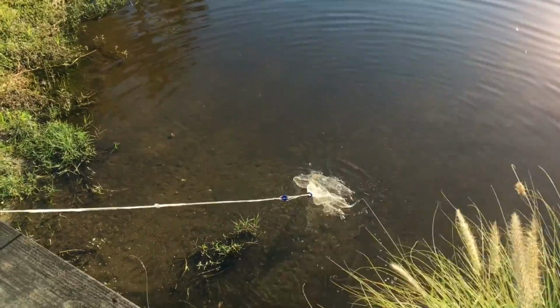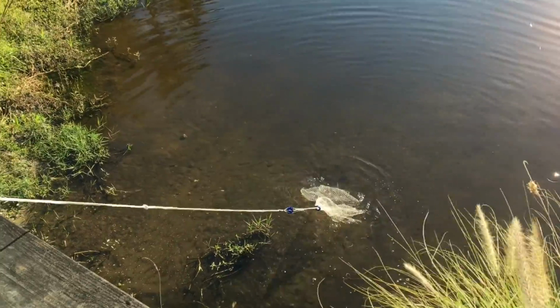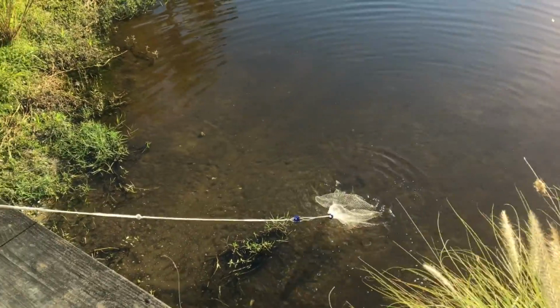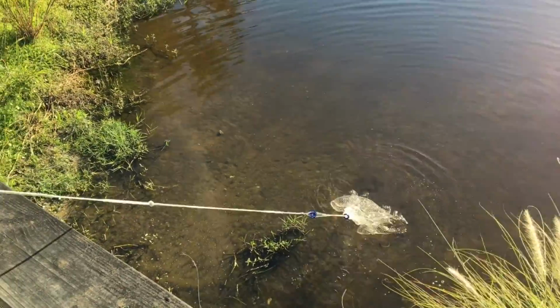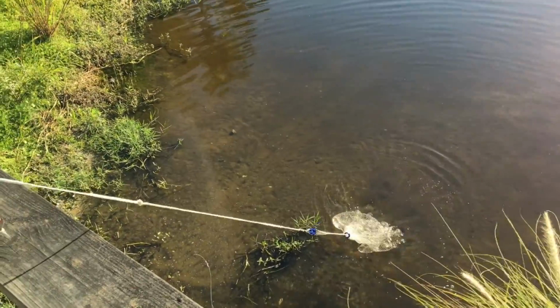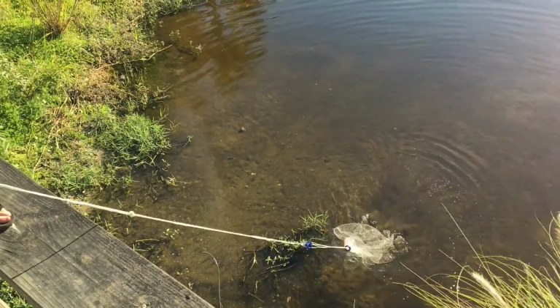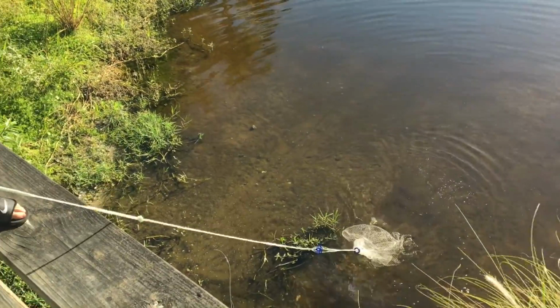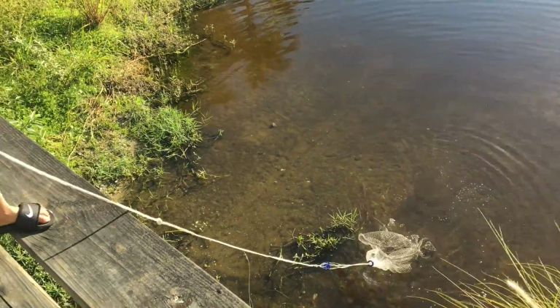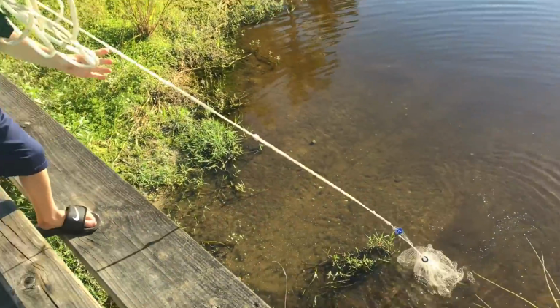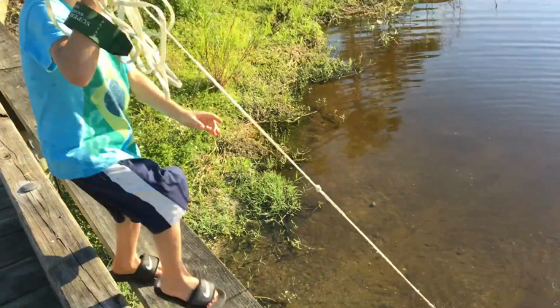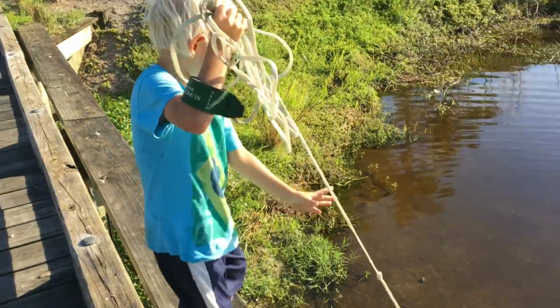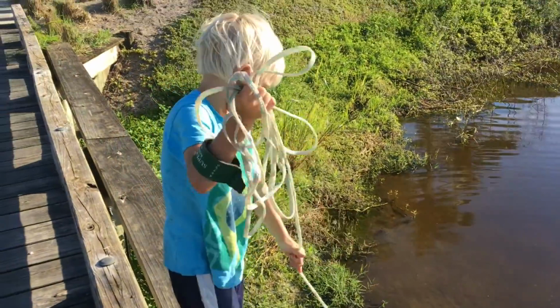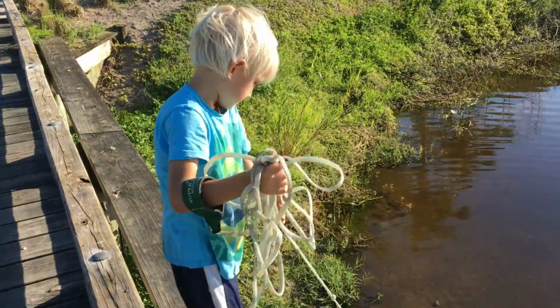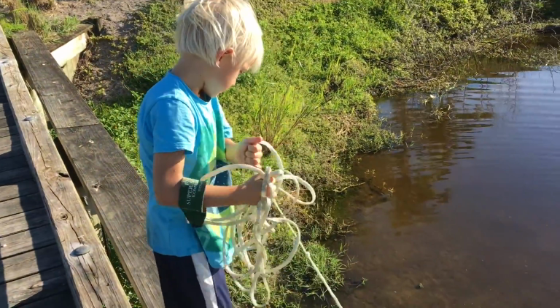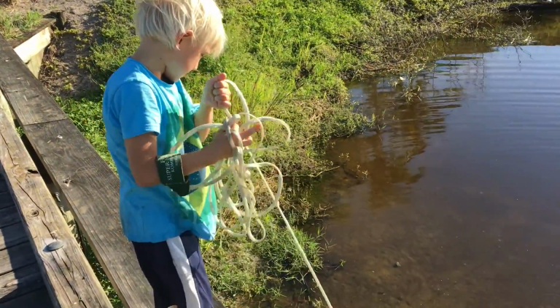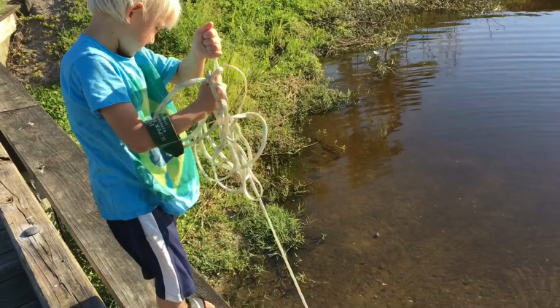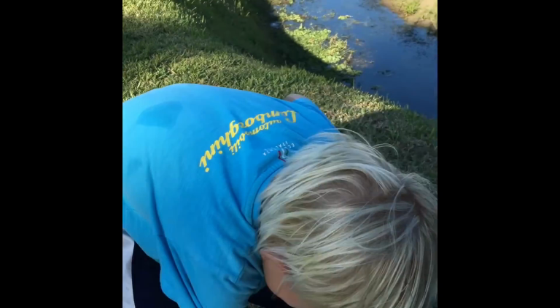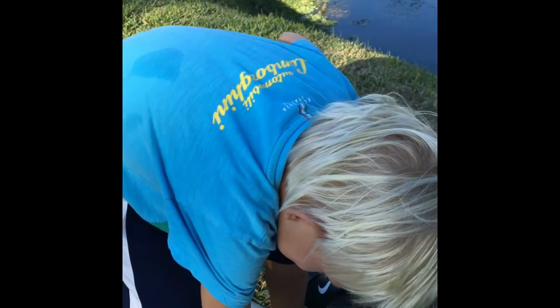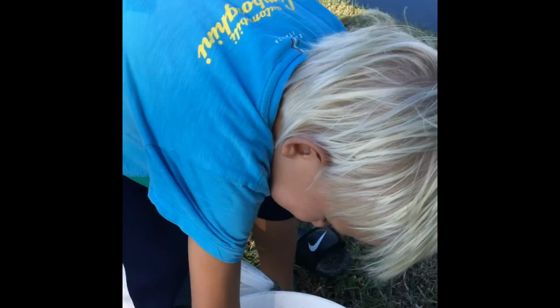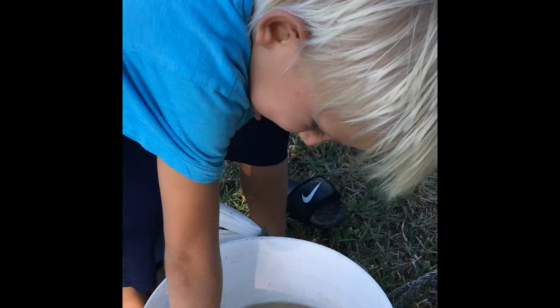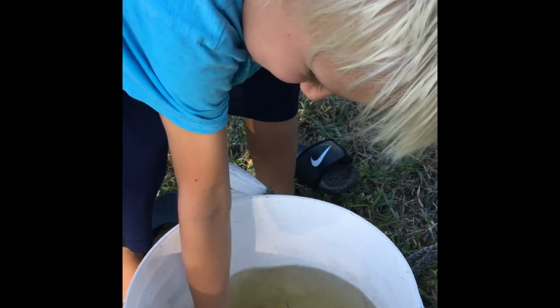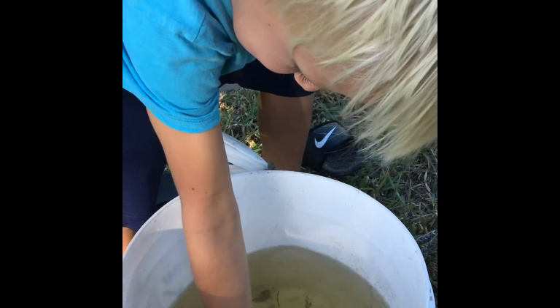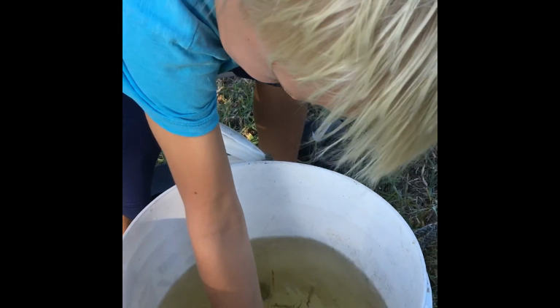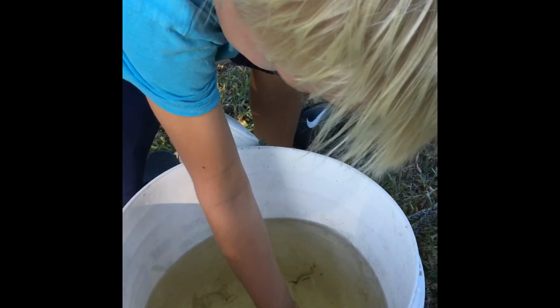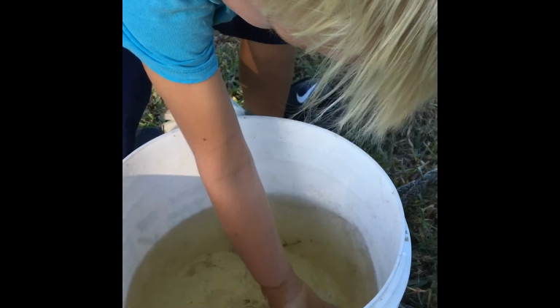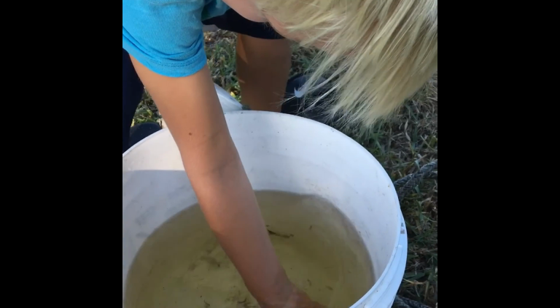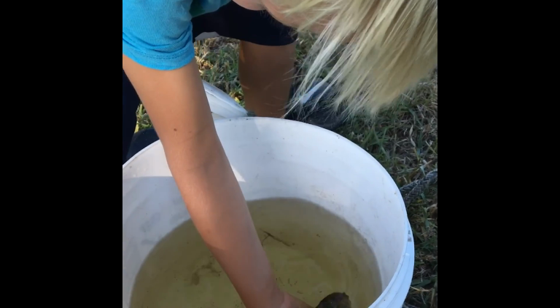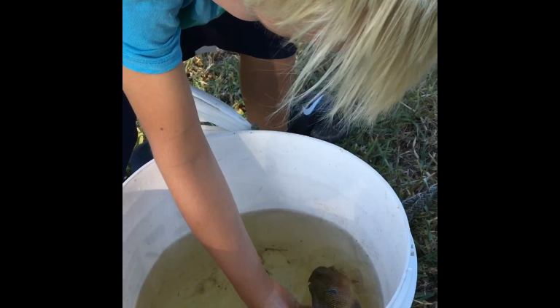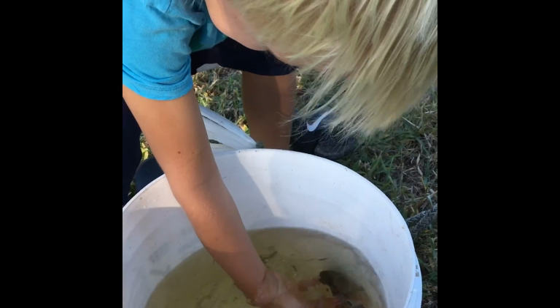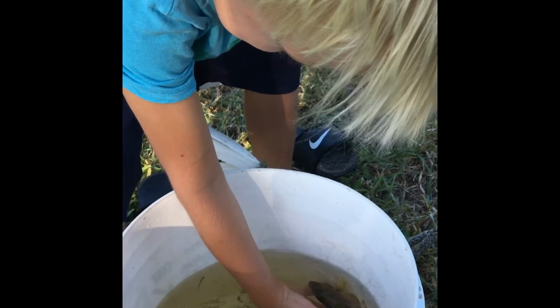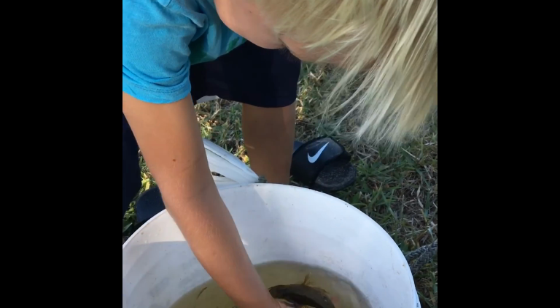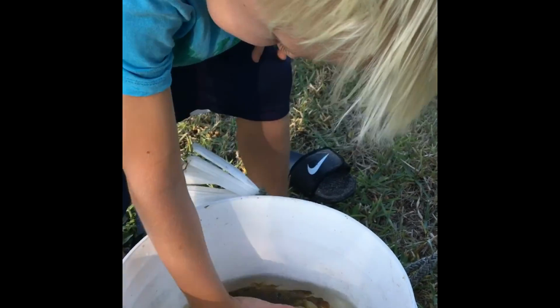See anything? Nope. Look at this — we caught Mr. Cichlid! Hey! Go on buddy. We caught a cichlid in a cast net!